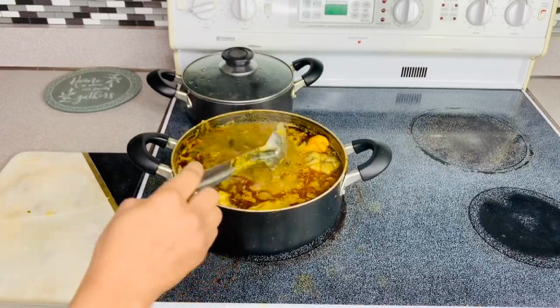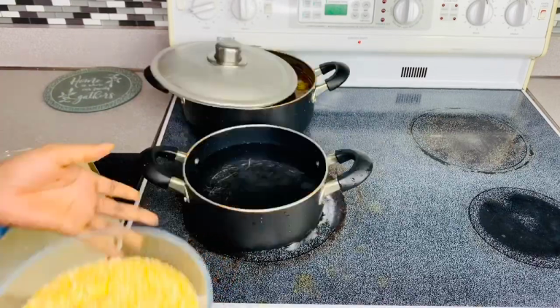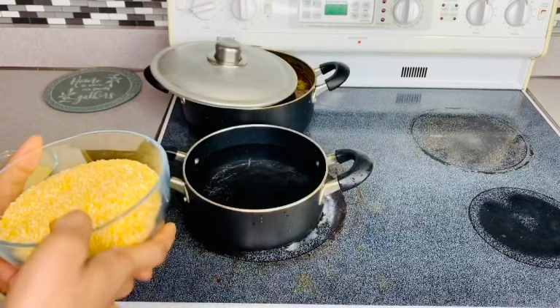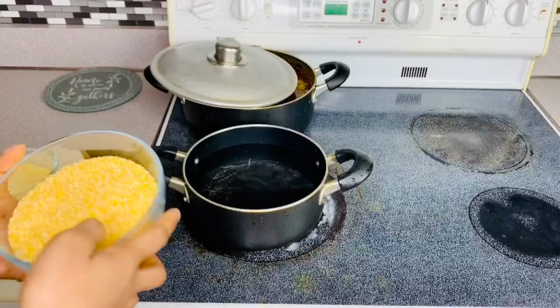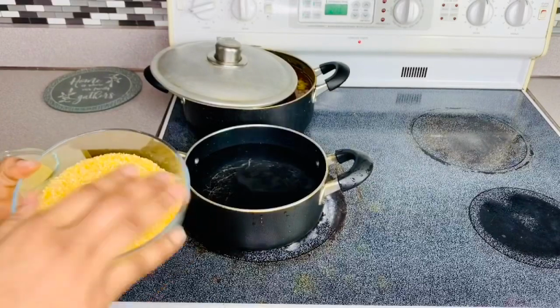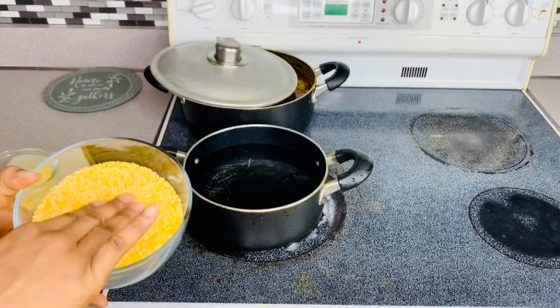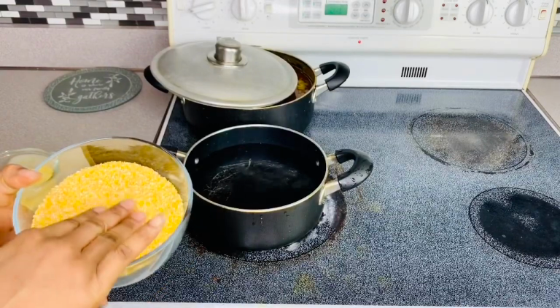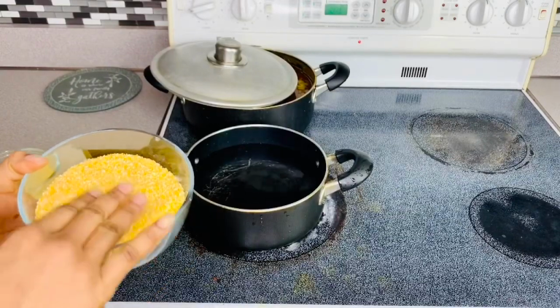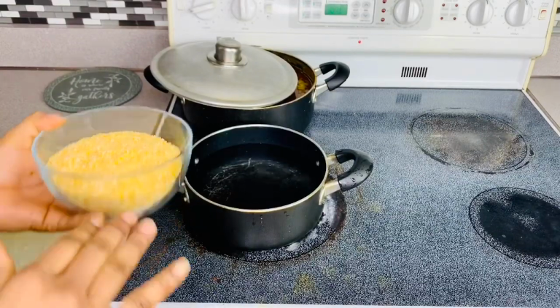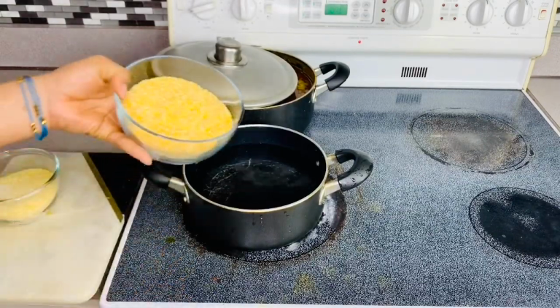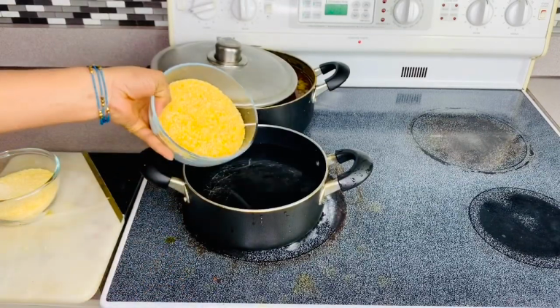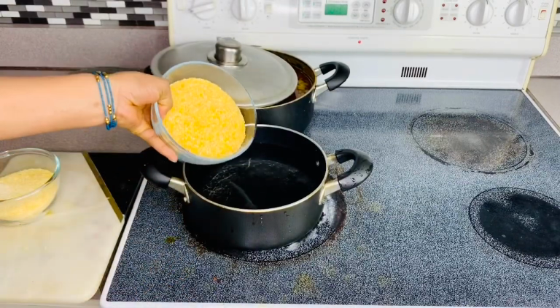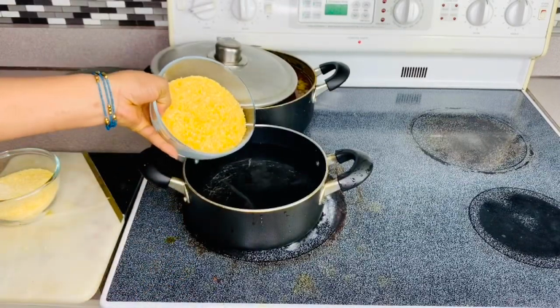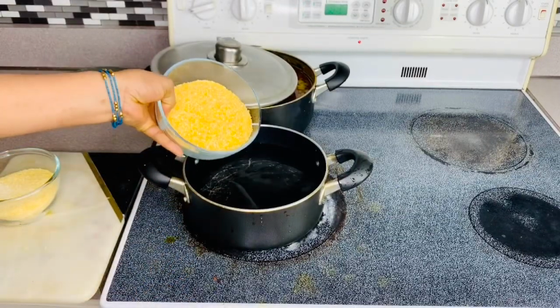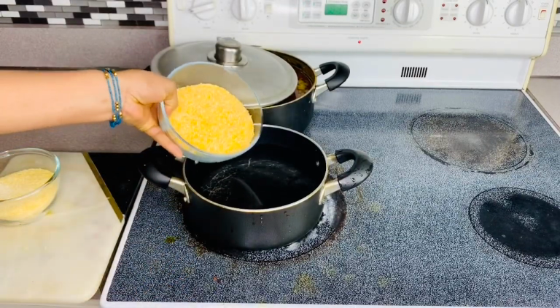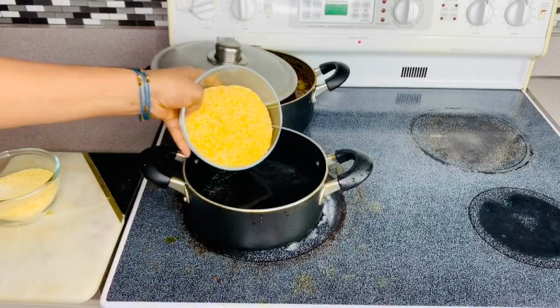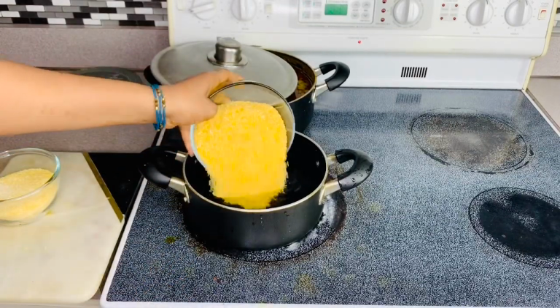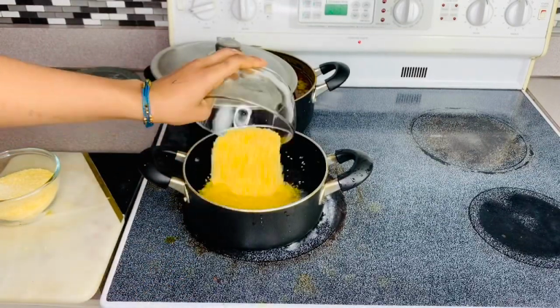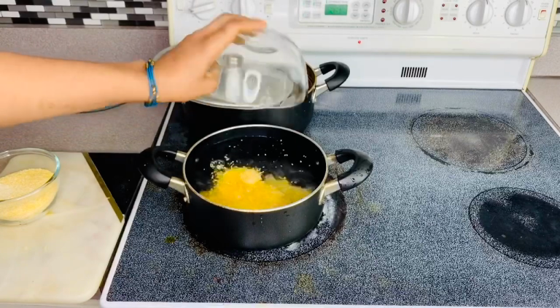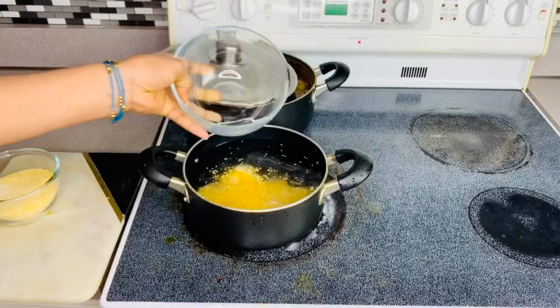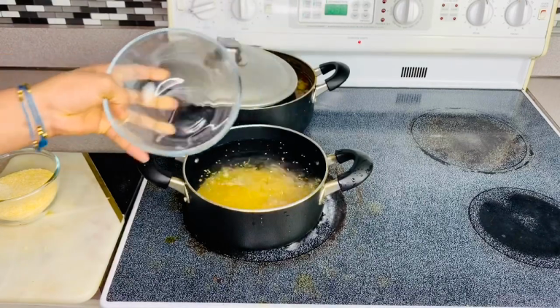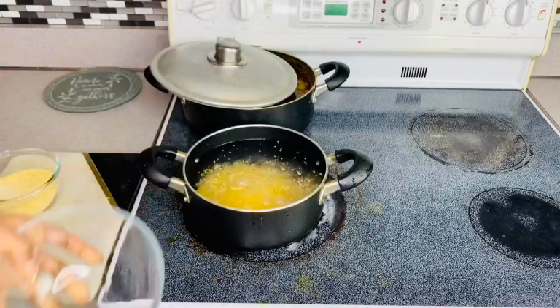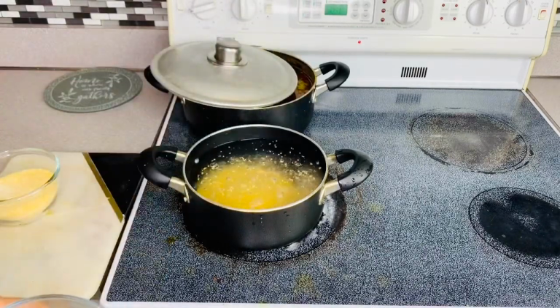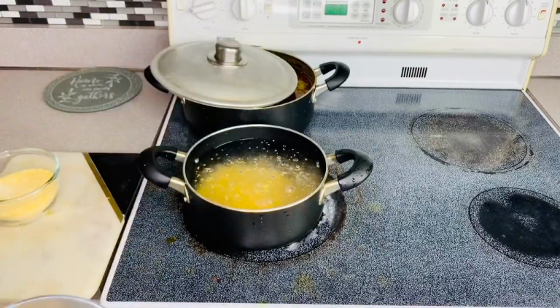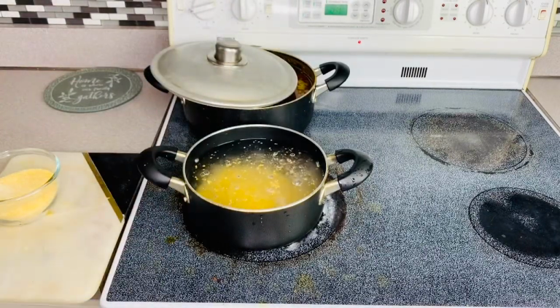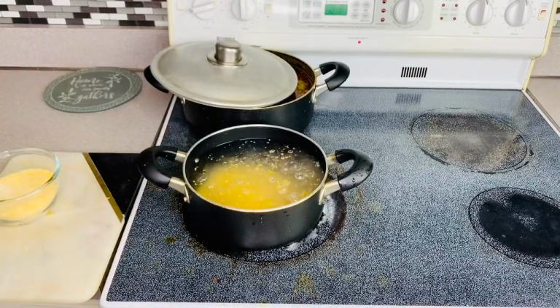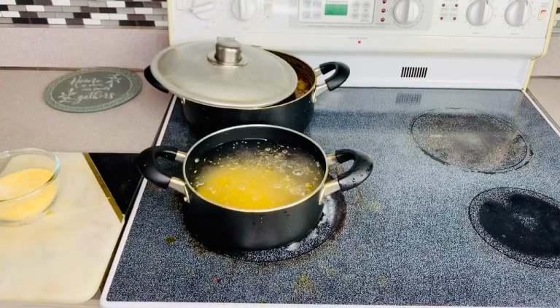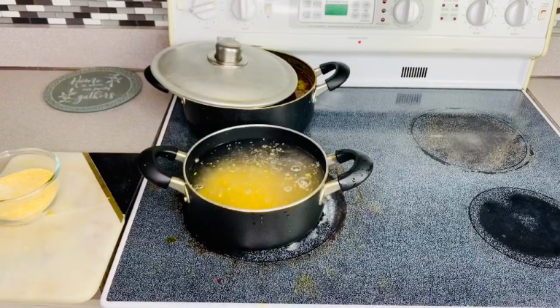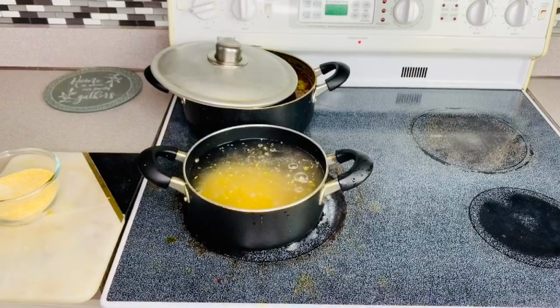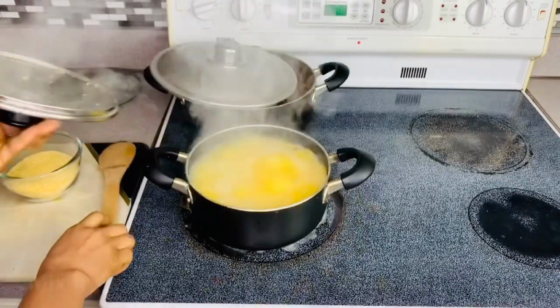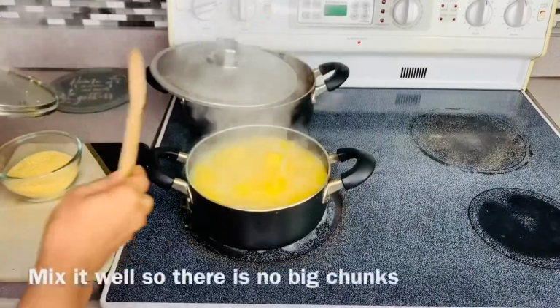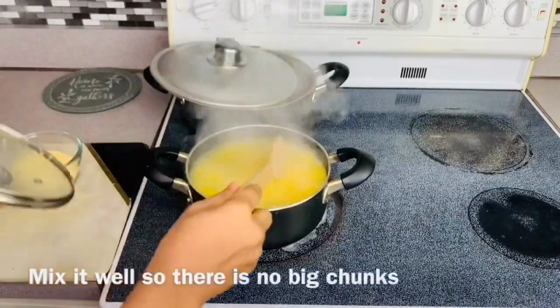I'm just going to put the cornmeal inside, then we bring it to a boil, put the lid down for 20 minutes — okay, after 30 minutes.